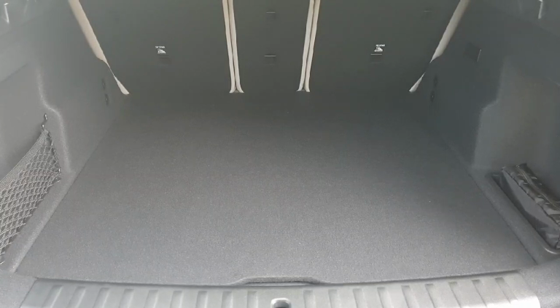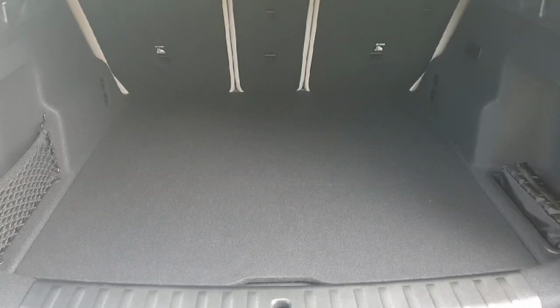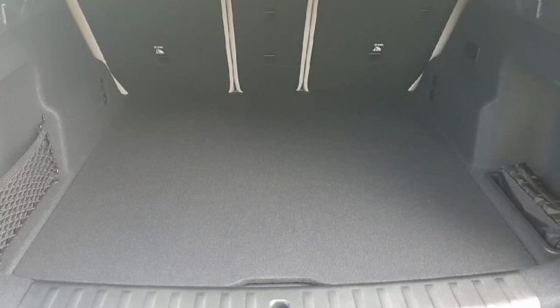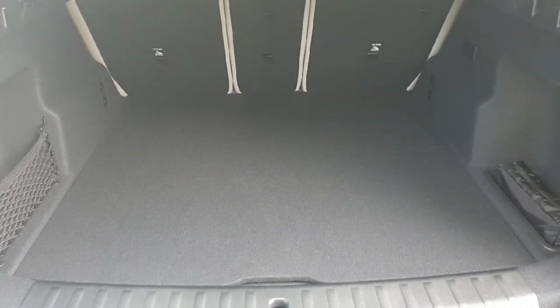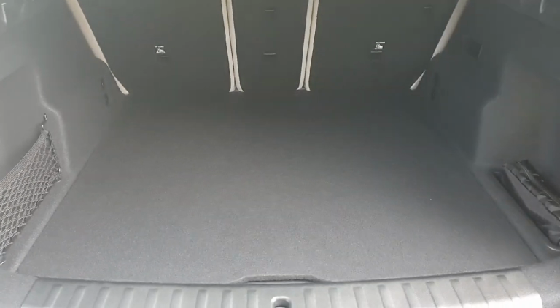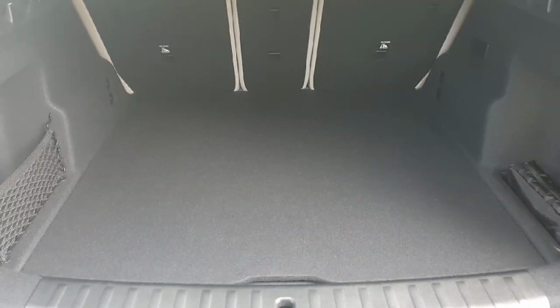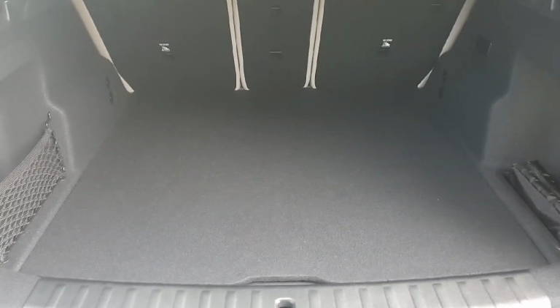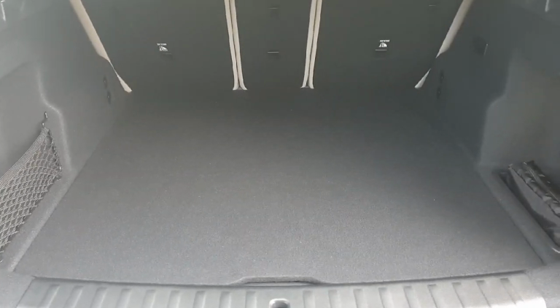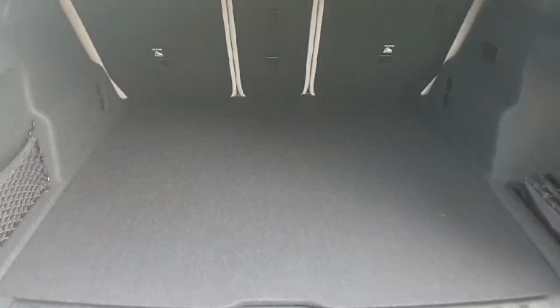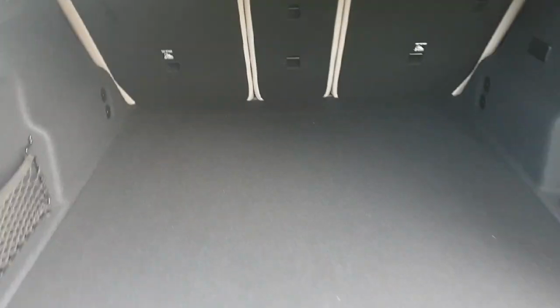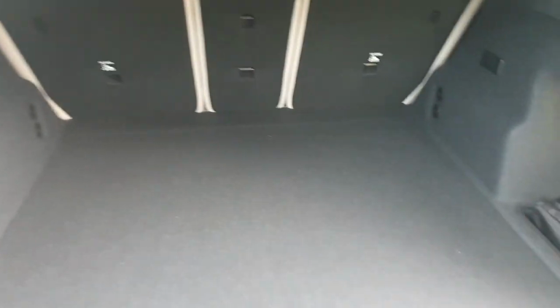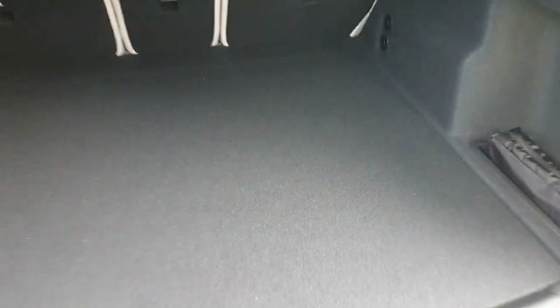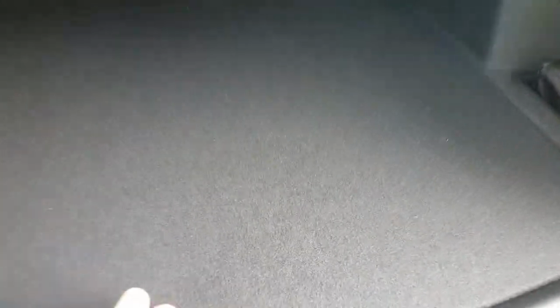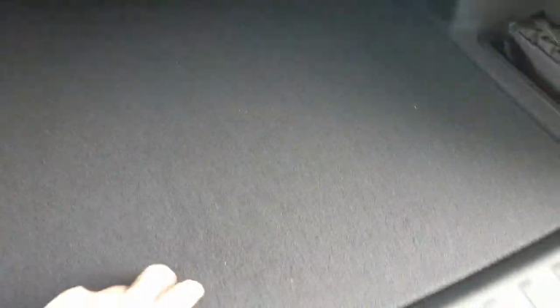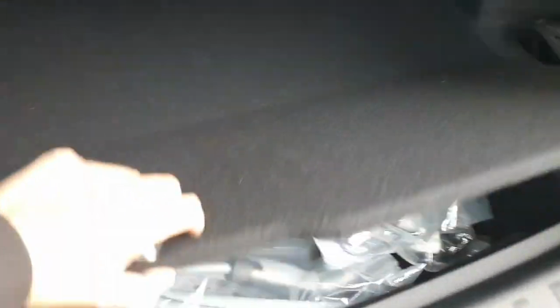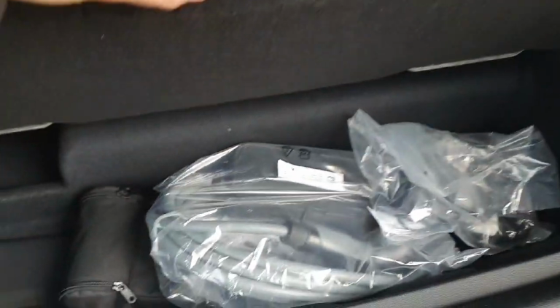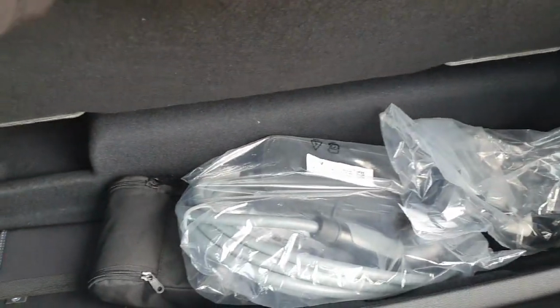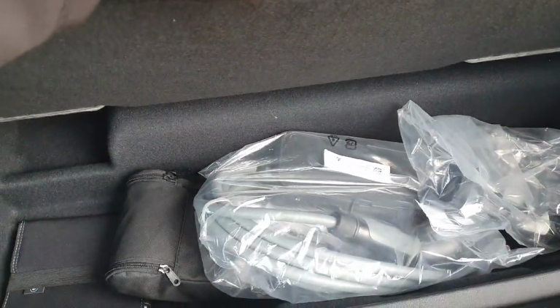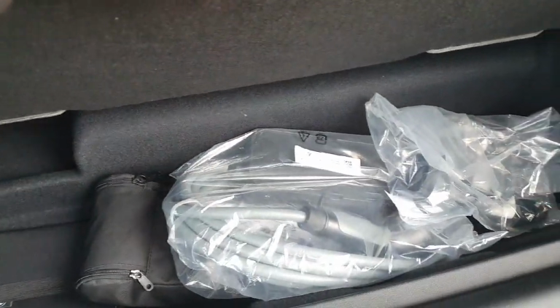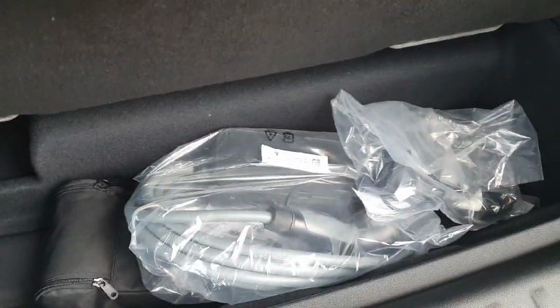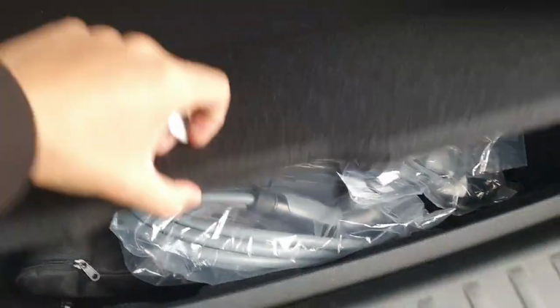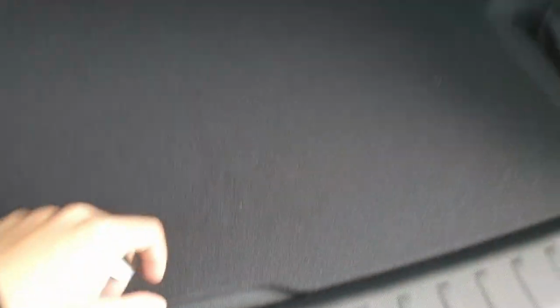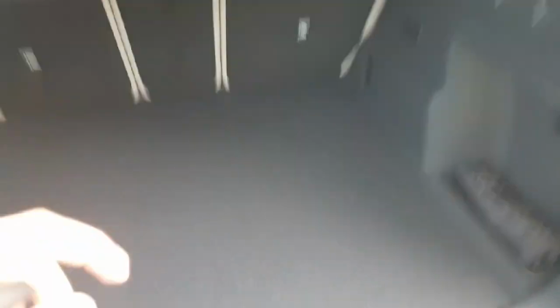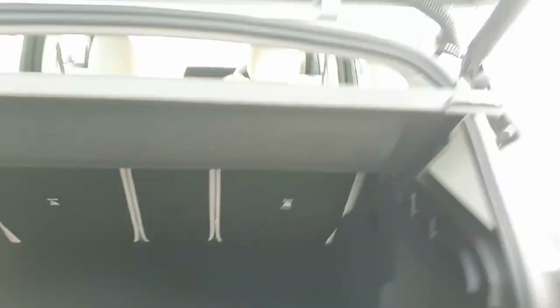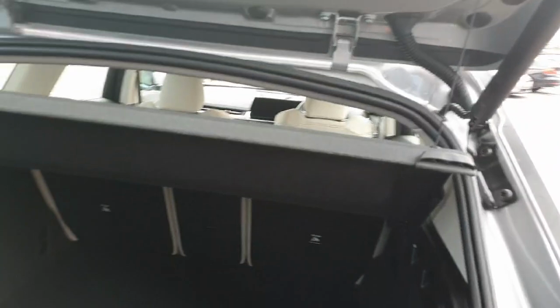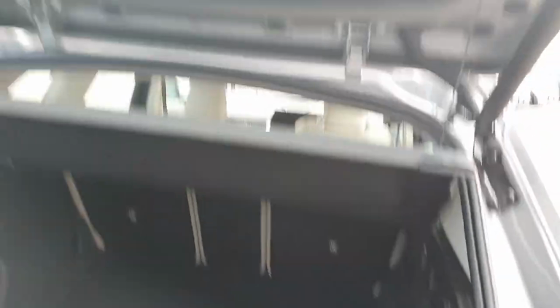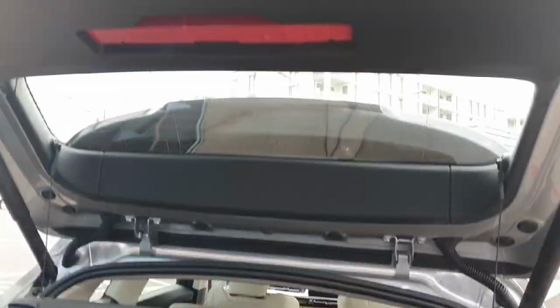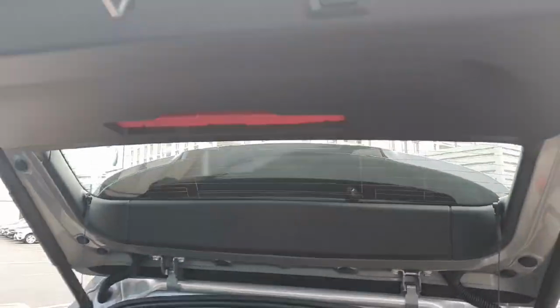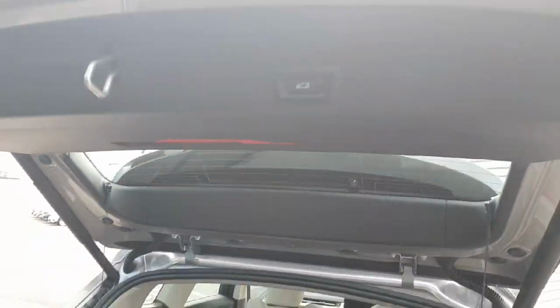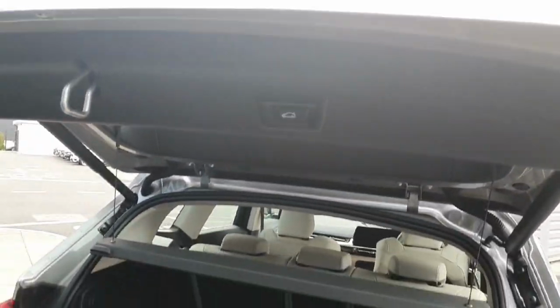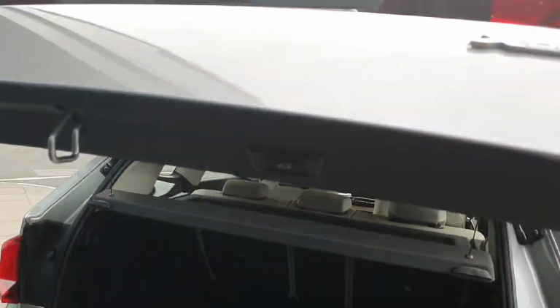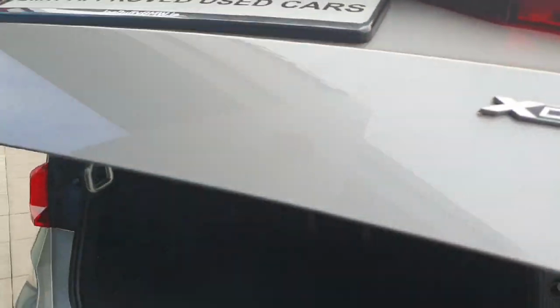Here on the back part of the car, starting from the boot, there is plenty of storage as you can see, and also there is an extra space here for the chargers. The boot is also fully automatic.